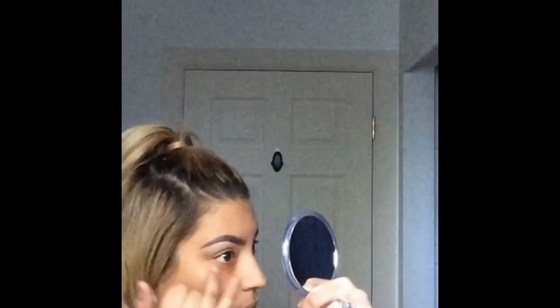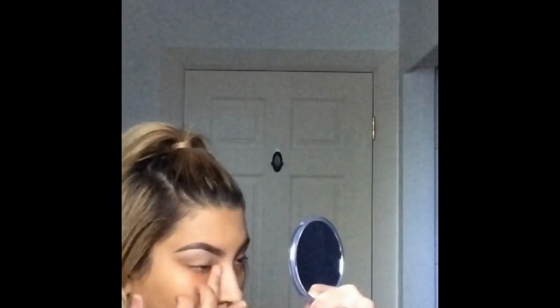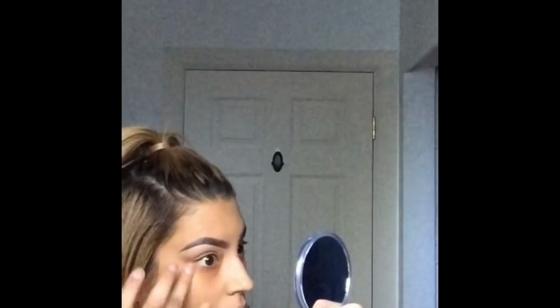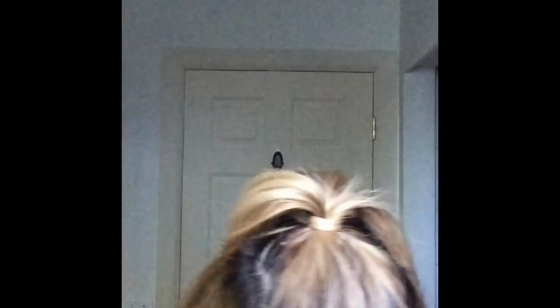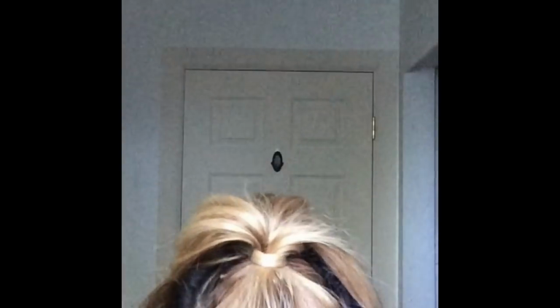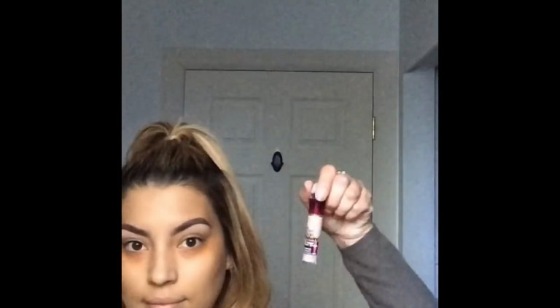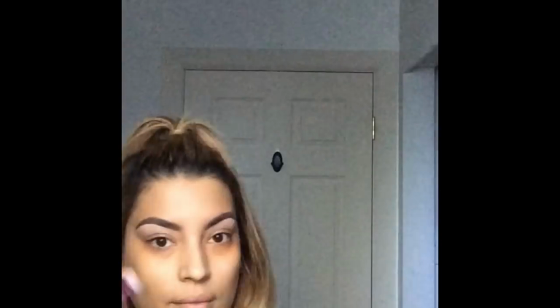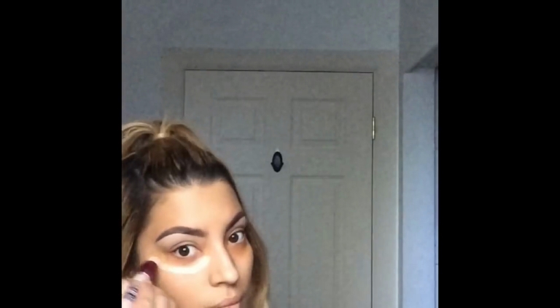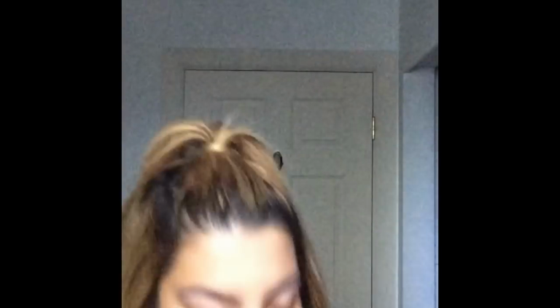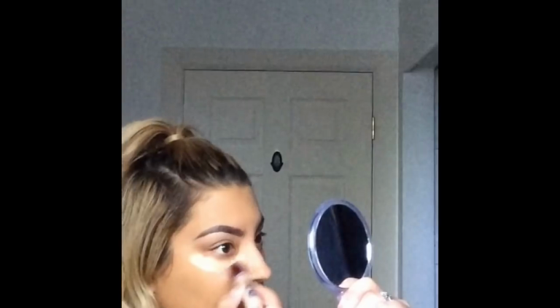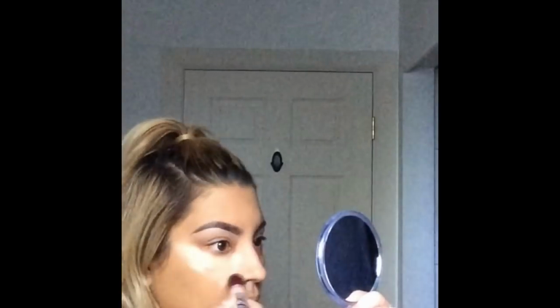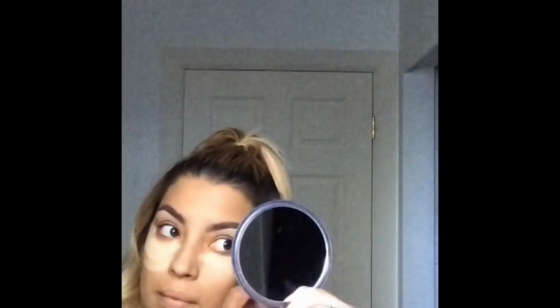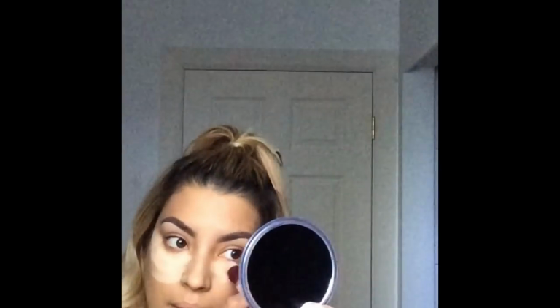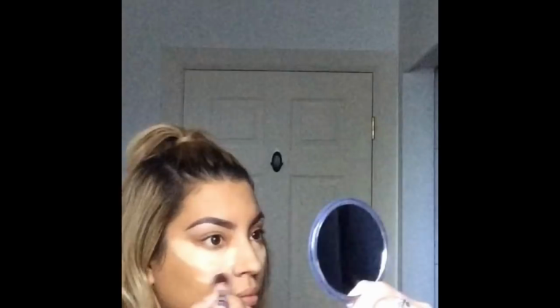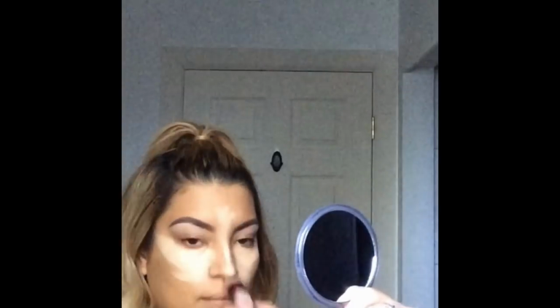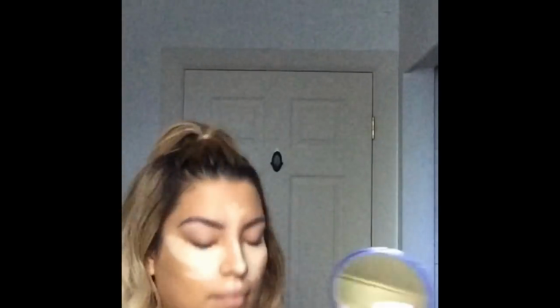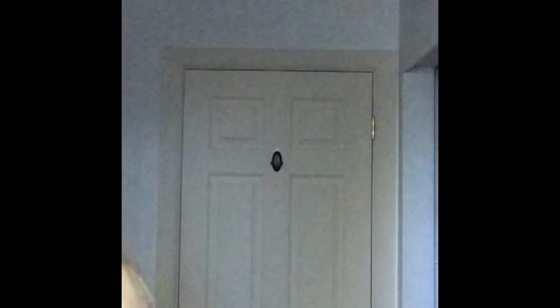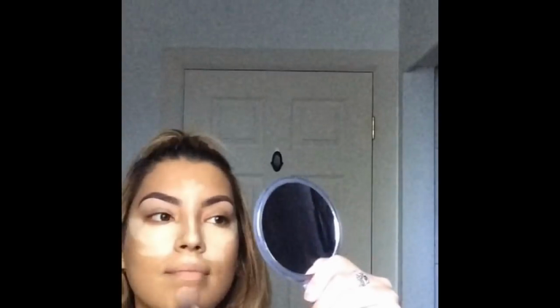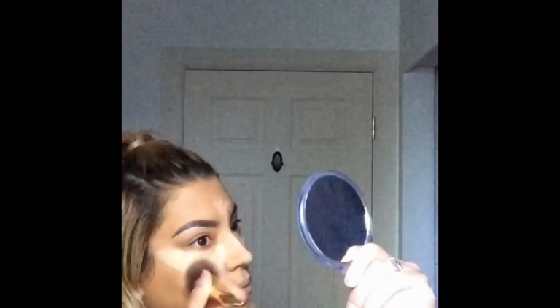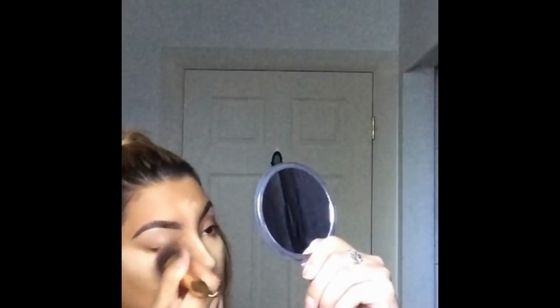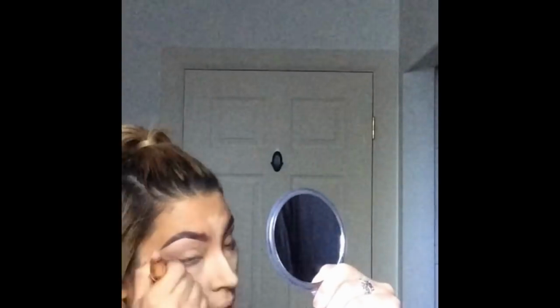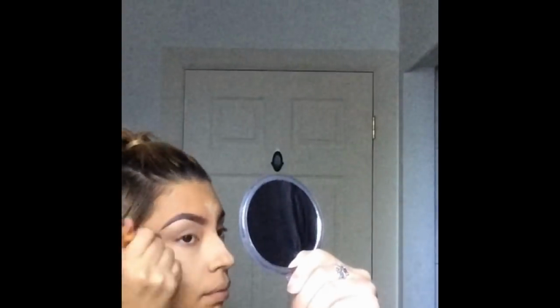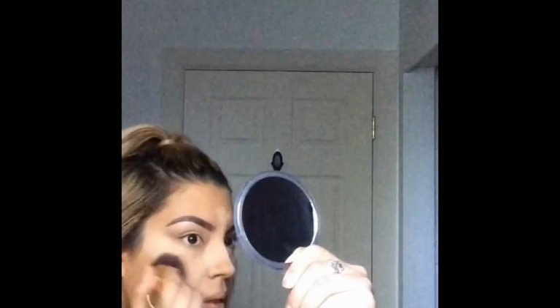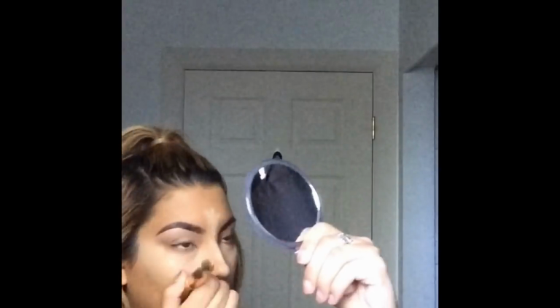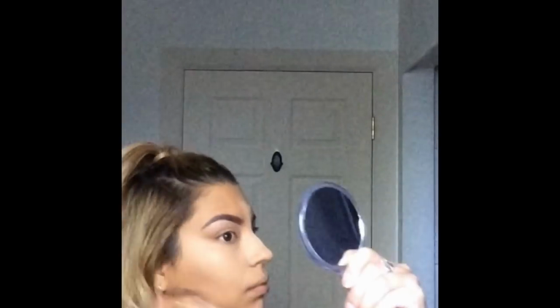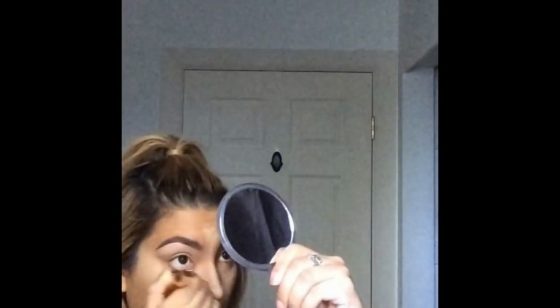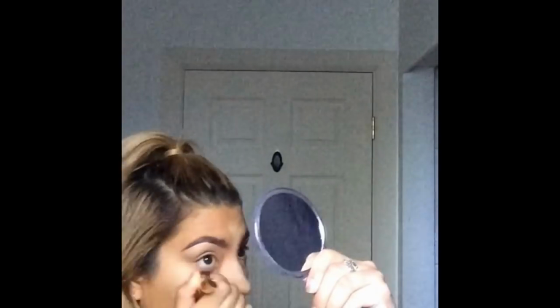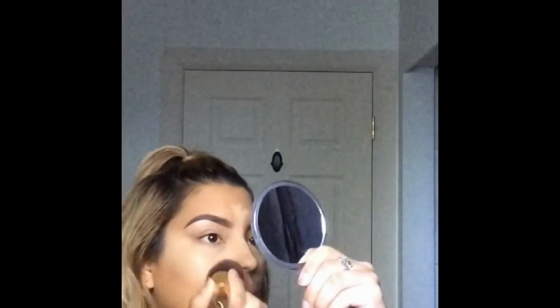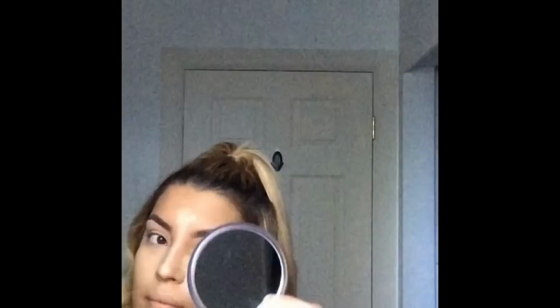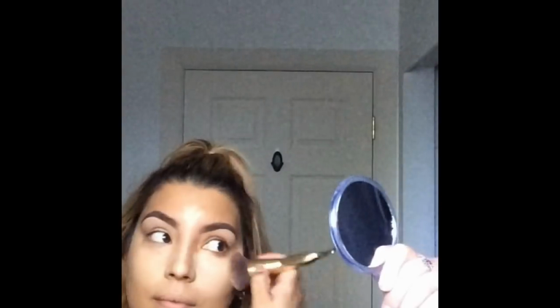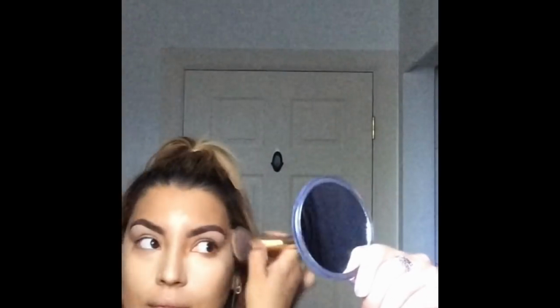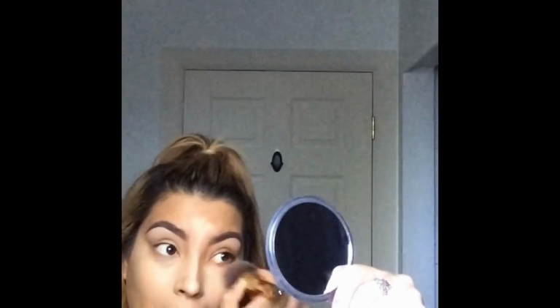After that I go on top of it with another Maybelline product — the Age Rewind concealer. It has a sponge tip applicator, it's super easy to apply, and I'm just buffing that in with my foundation brush.